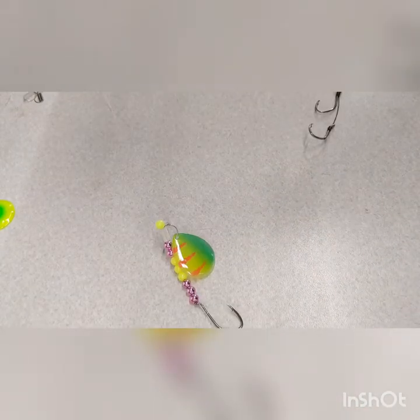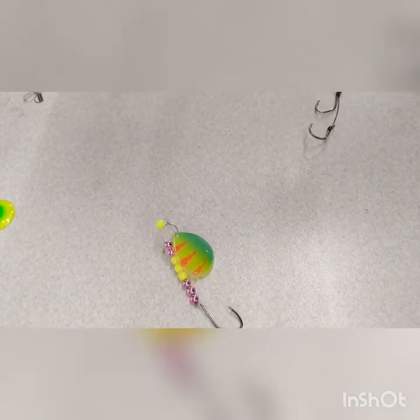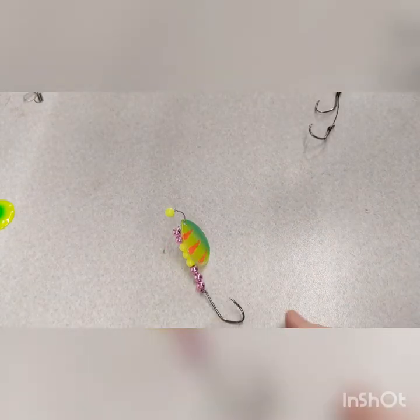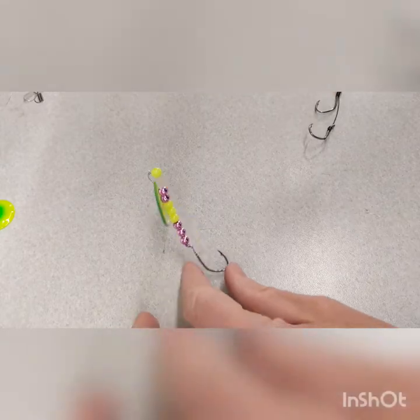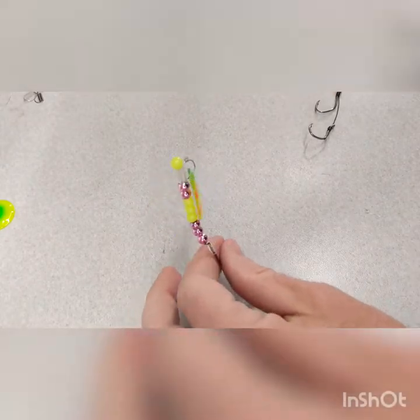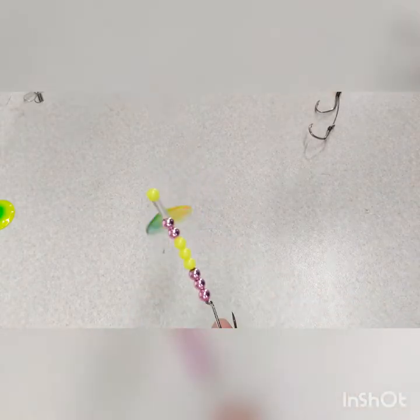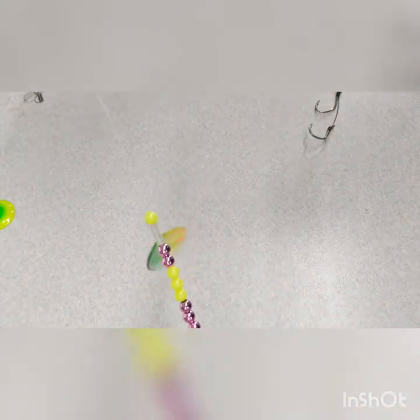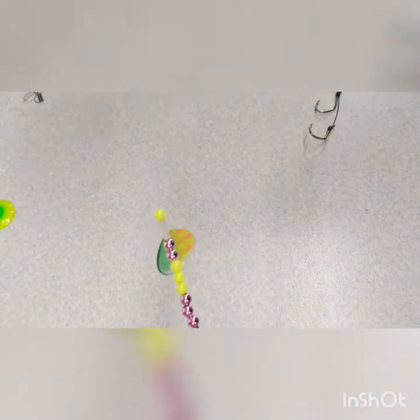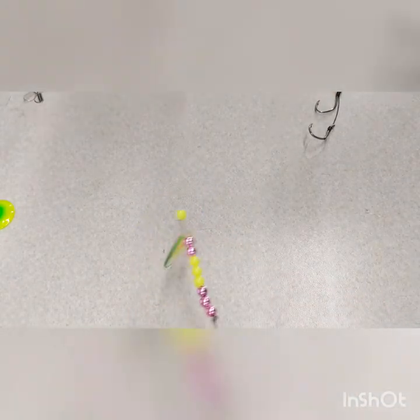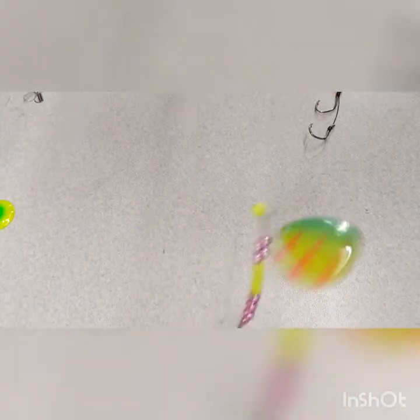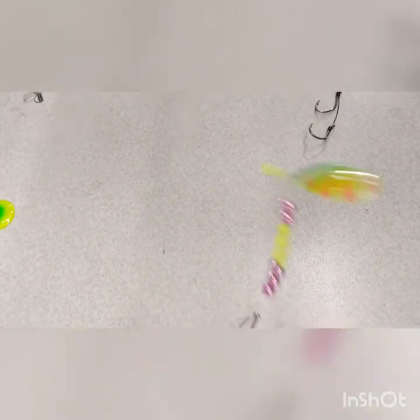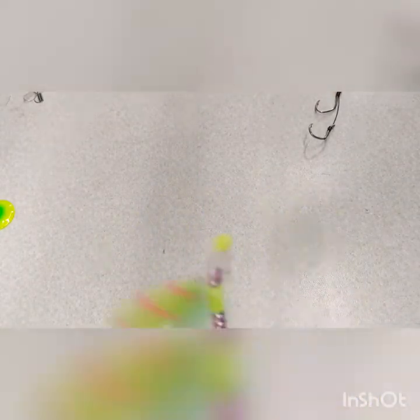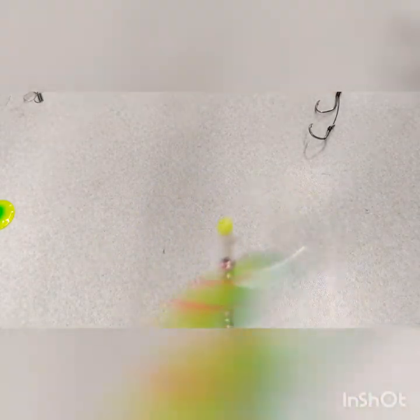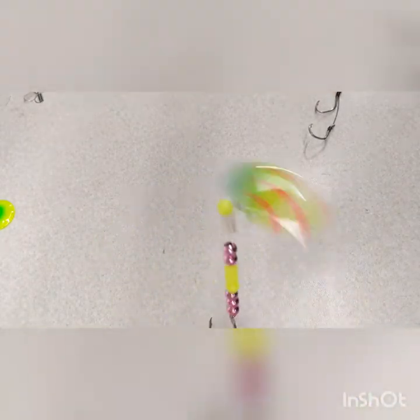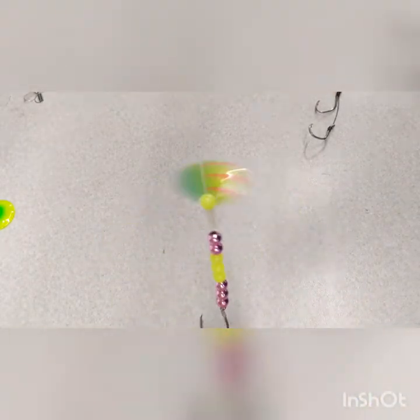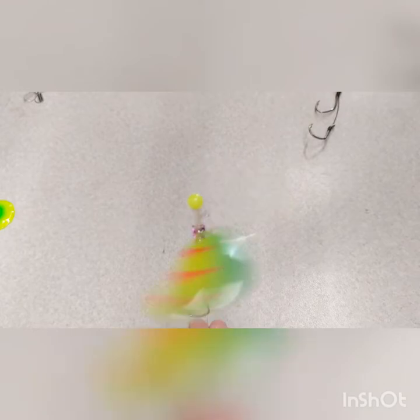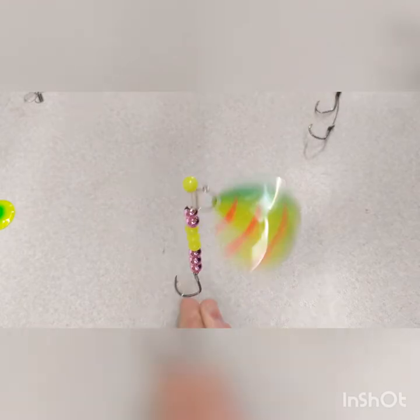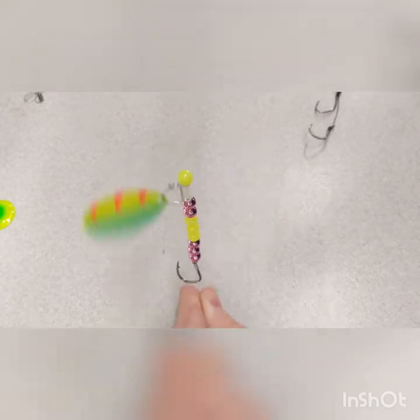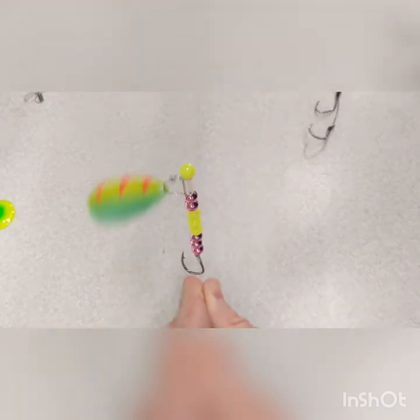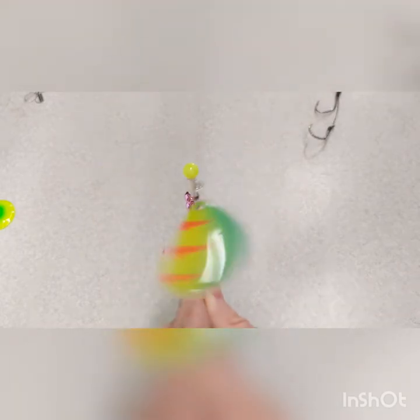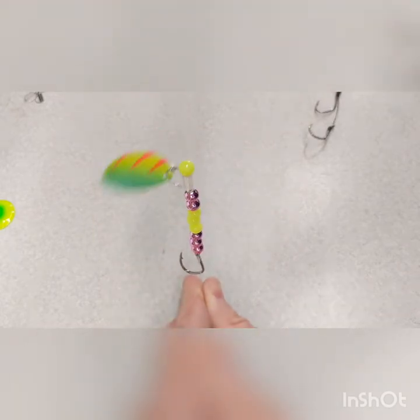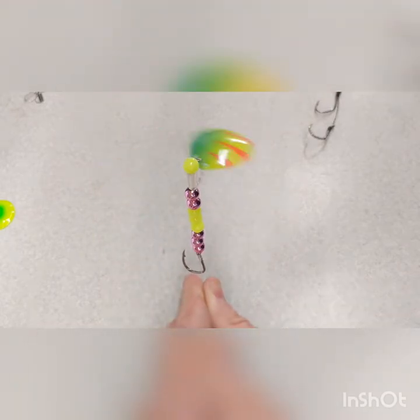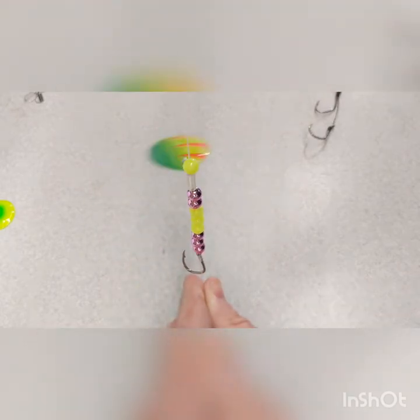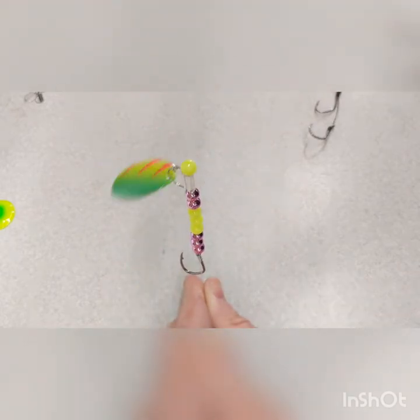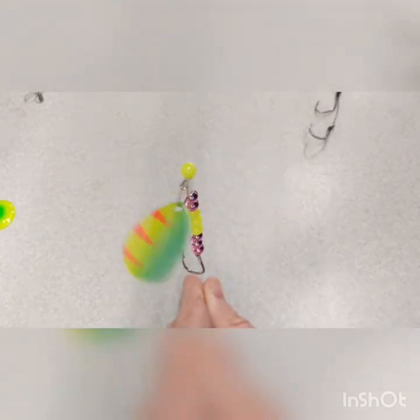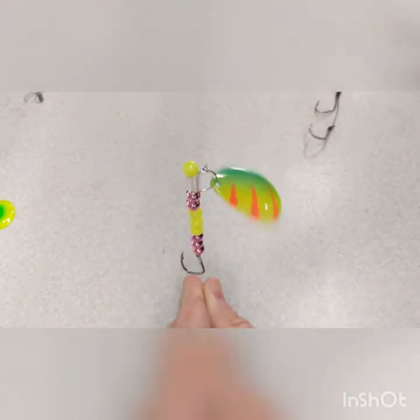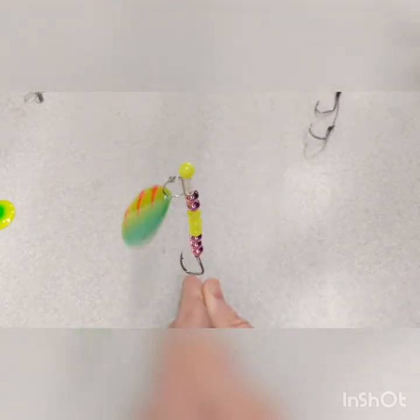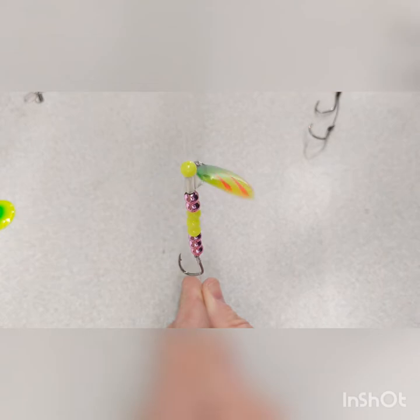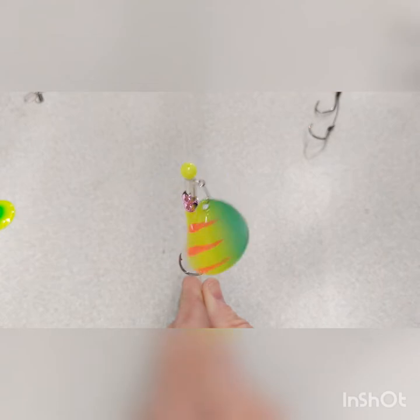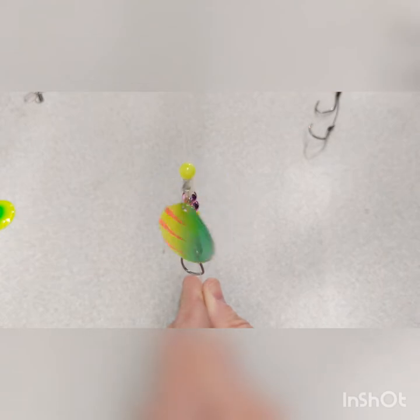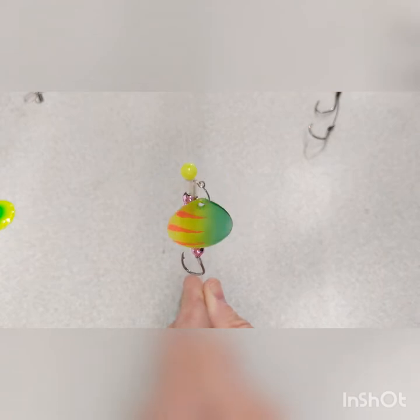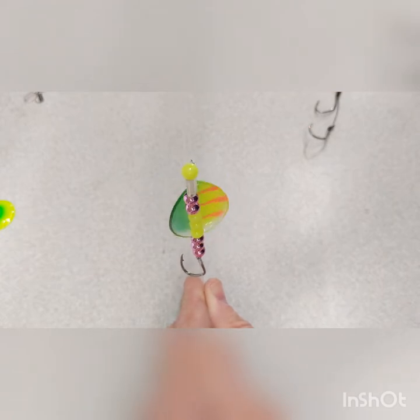Now here's our single poly clevis. We're going to give that one a spin. As you can see, it's really going around good. There's not a whole lot of friction there with the poly clevis and the fluorocarbon line.